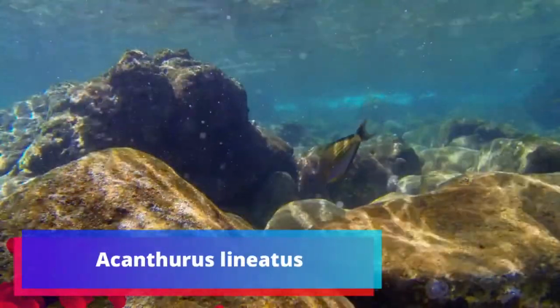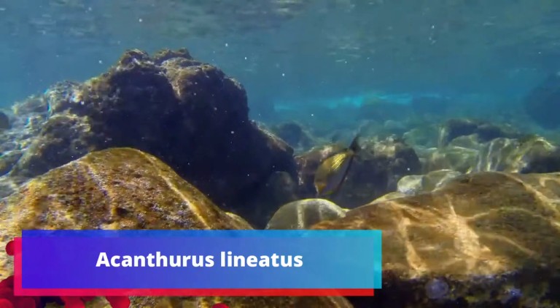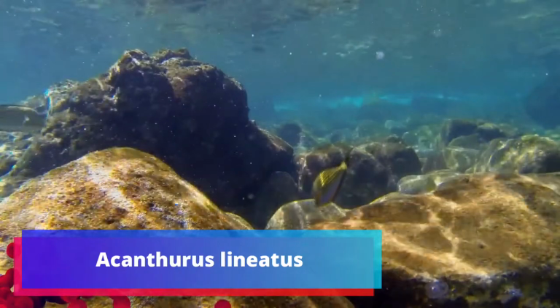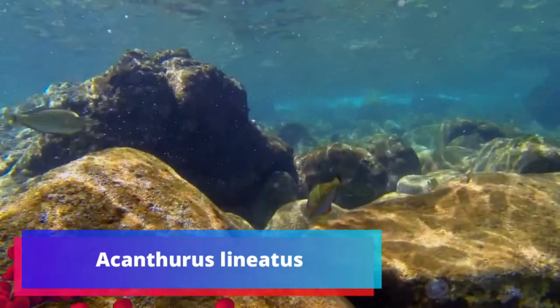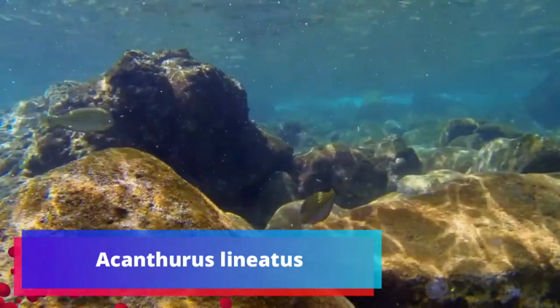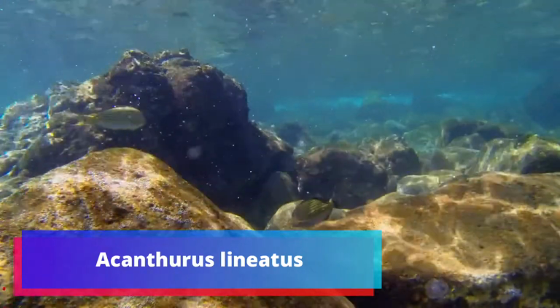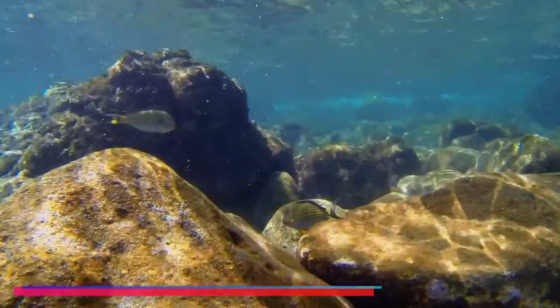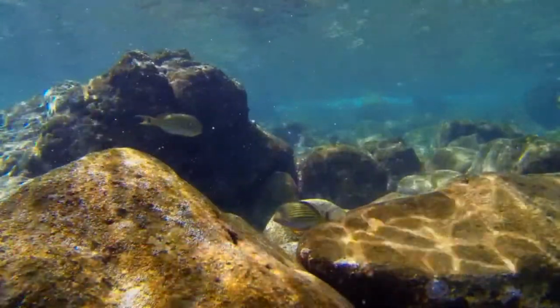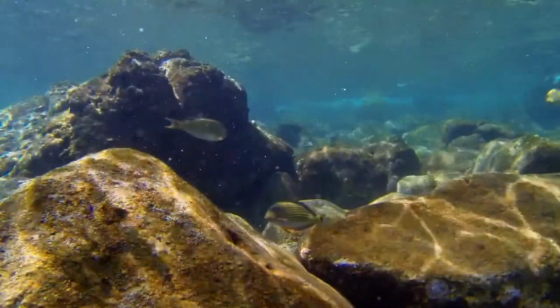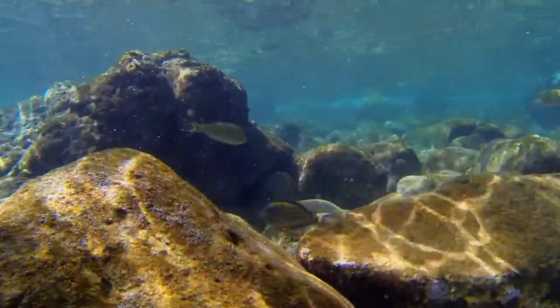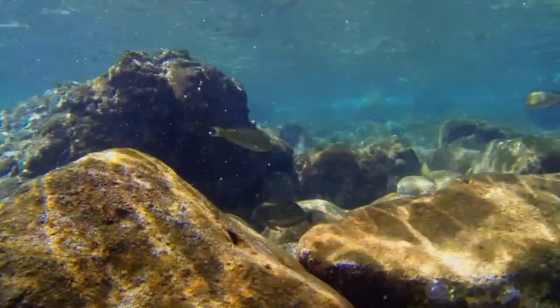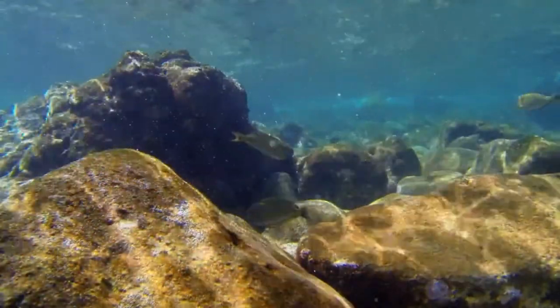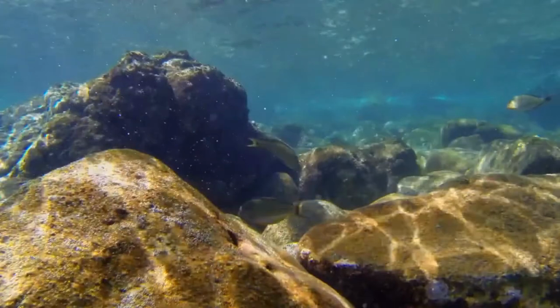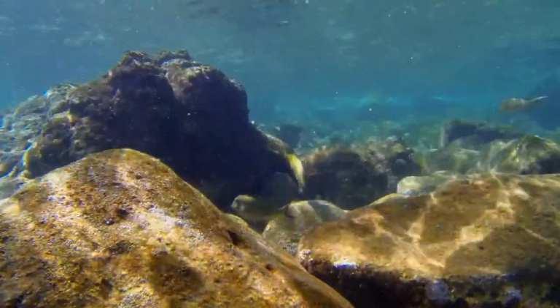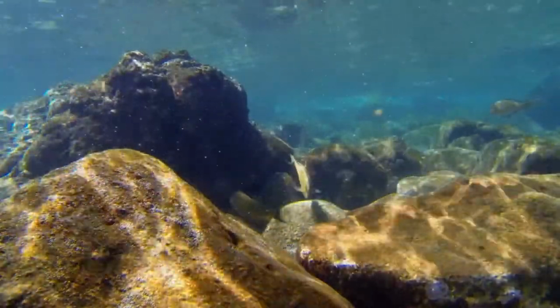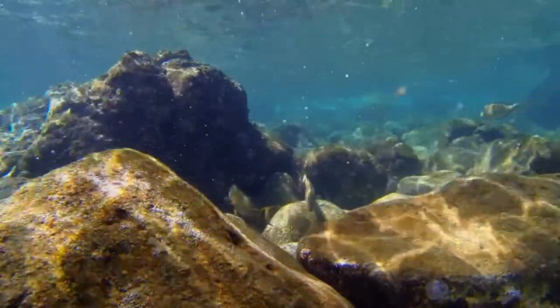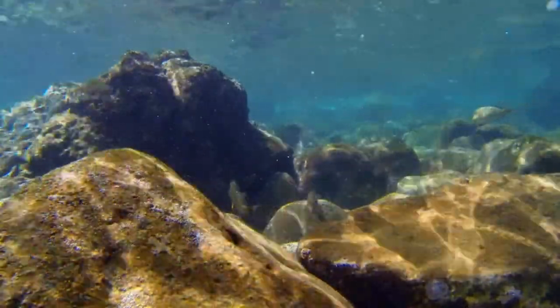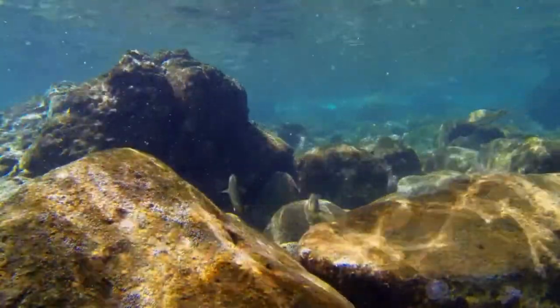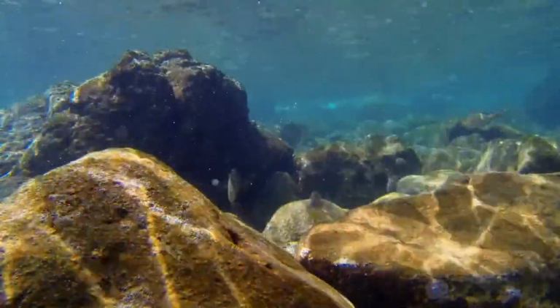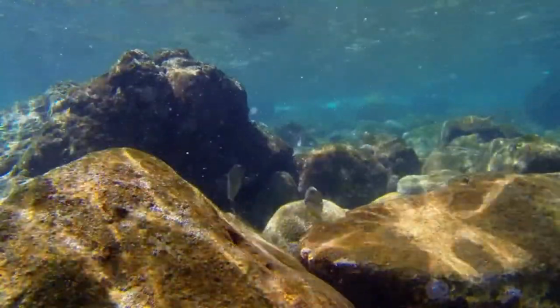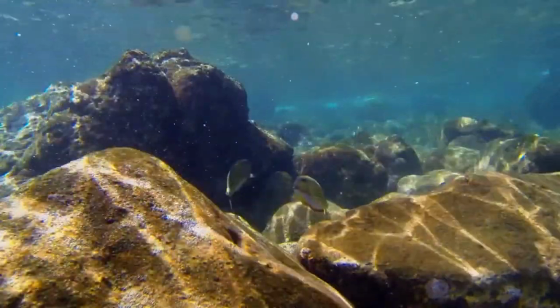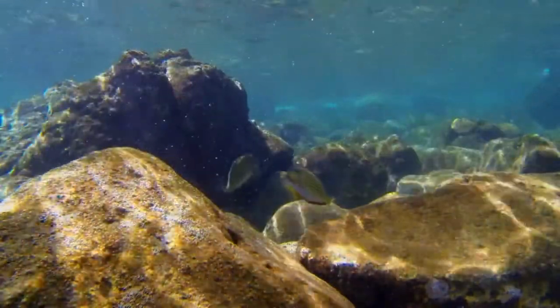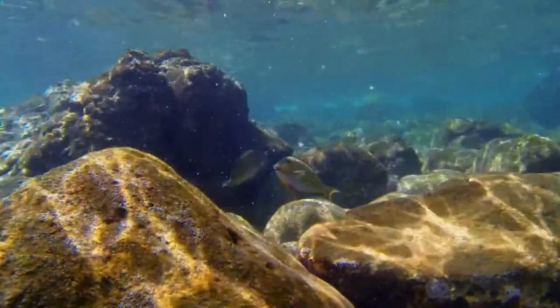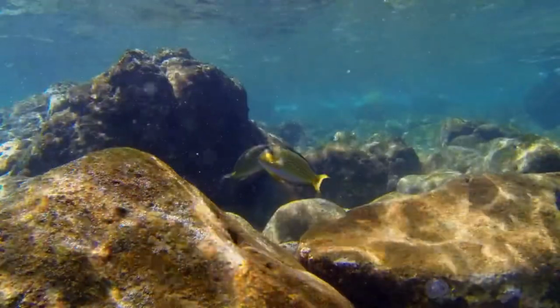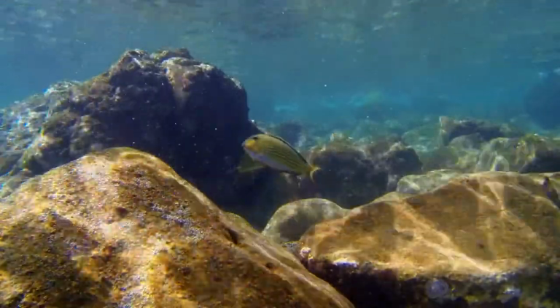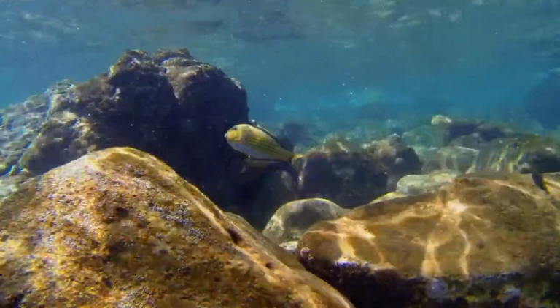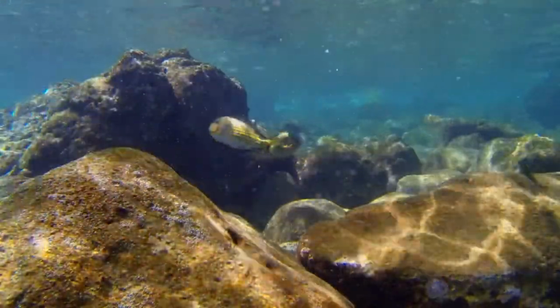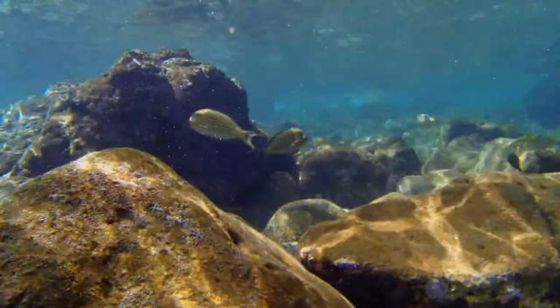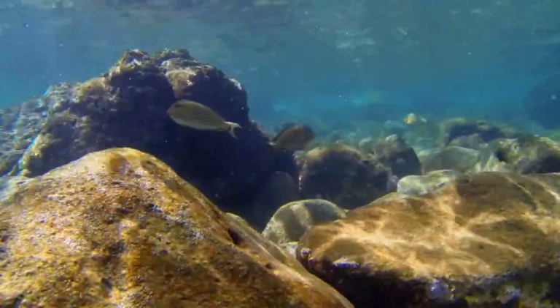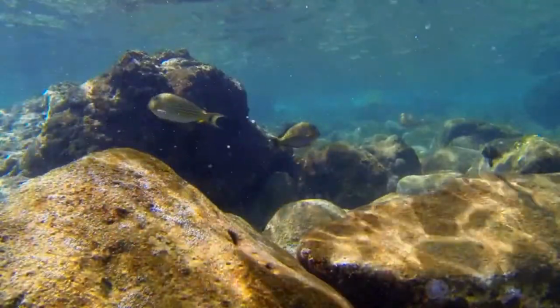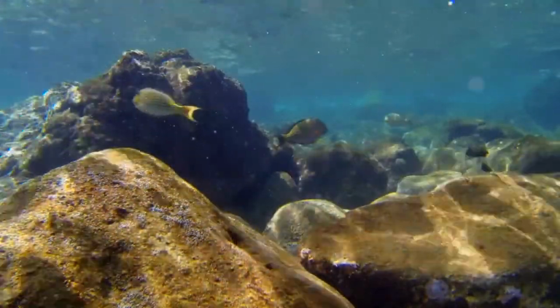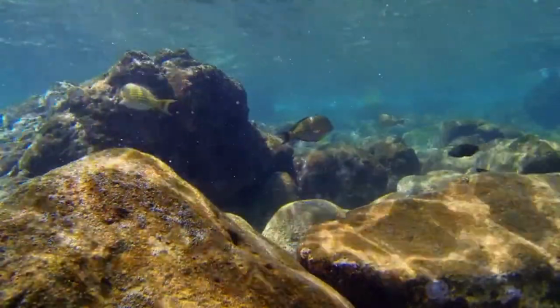Acanthurus lineatus, the lined surgeonfish, is a member of the family Acanthuridae, the surgeonfishes. Other common names include blue-banded surgeonfish, blue-lined surgeonfish, clown surgeonfish, pajama tang, striped surgeonfish, and zebra surgeonfish.